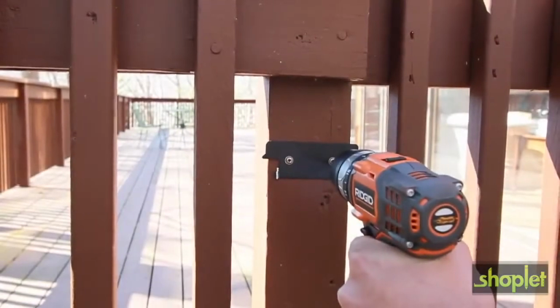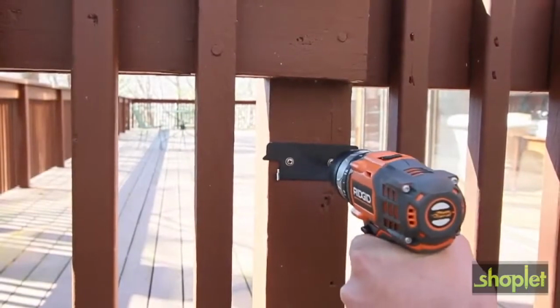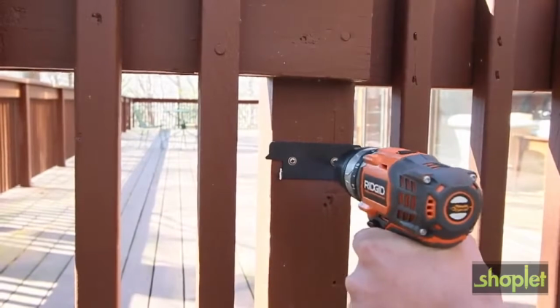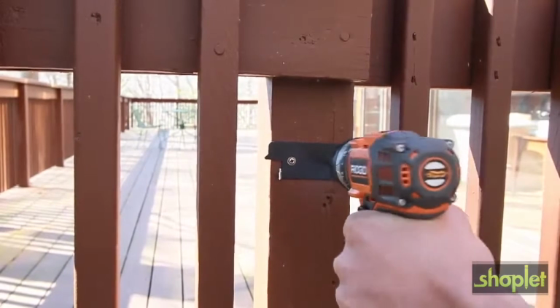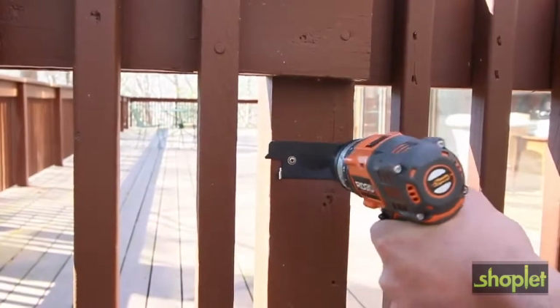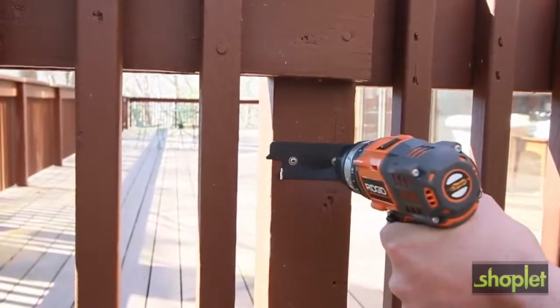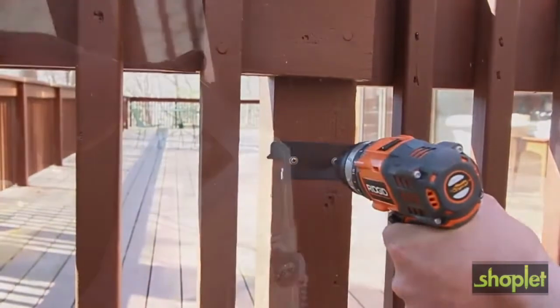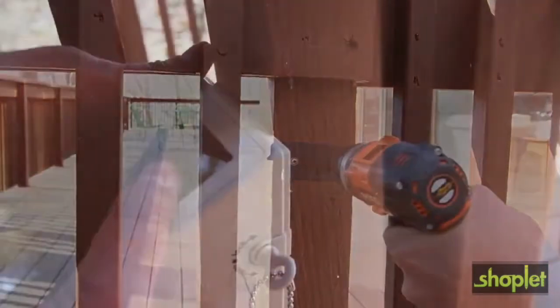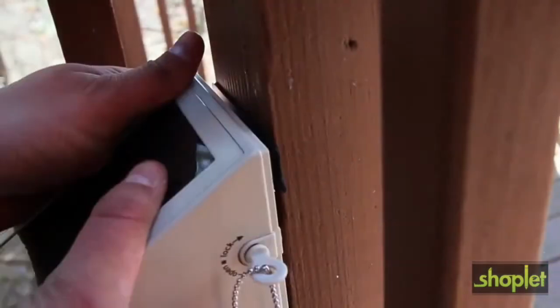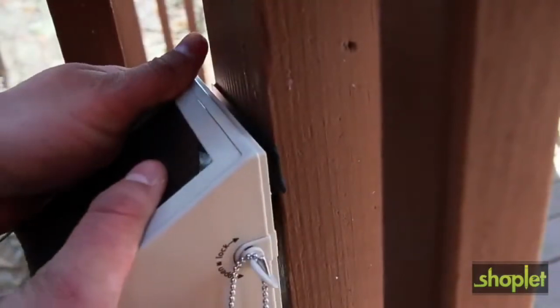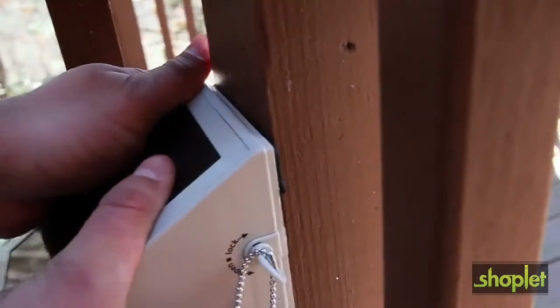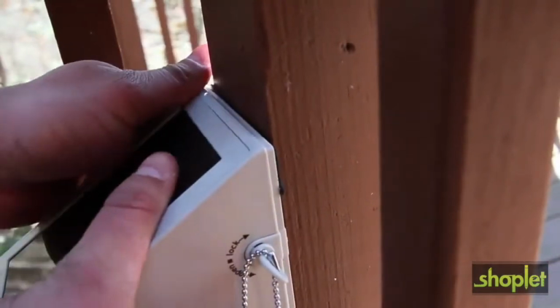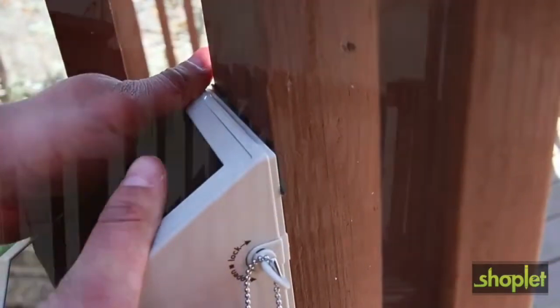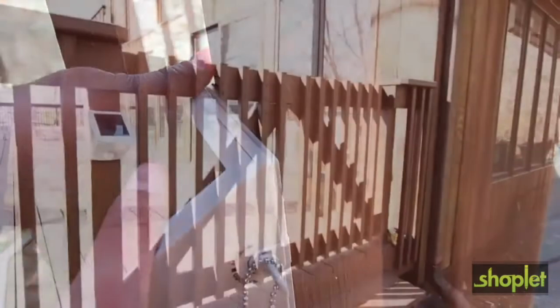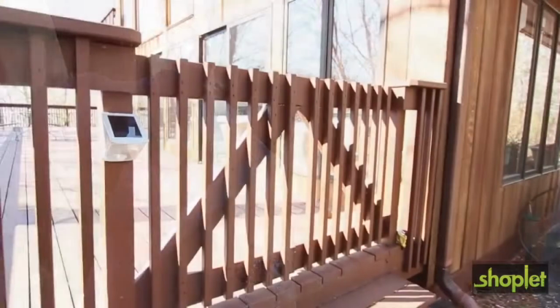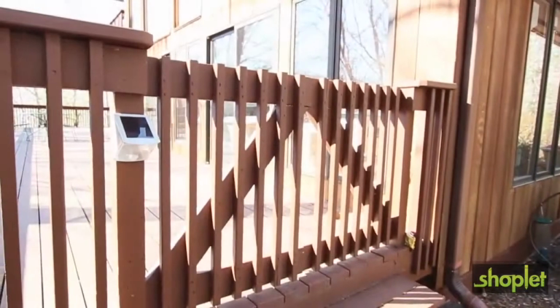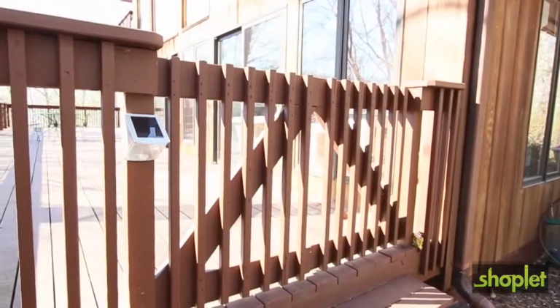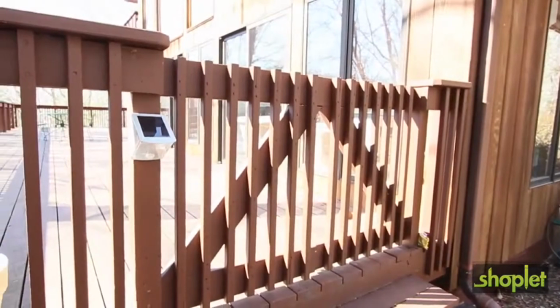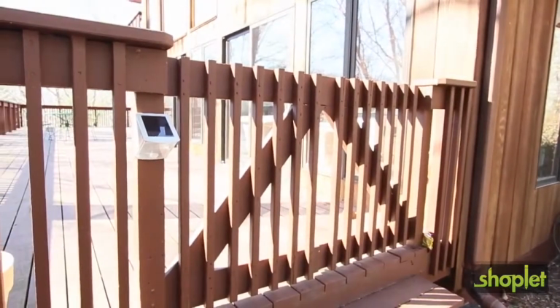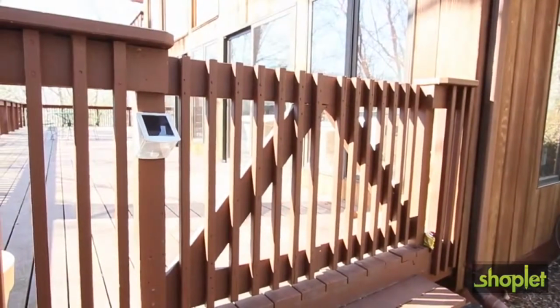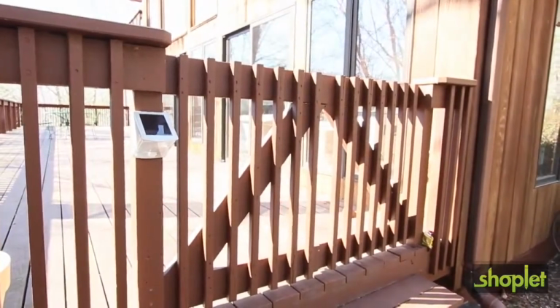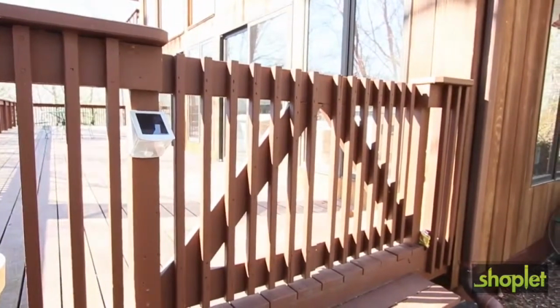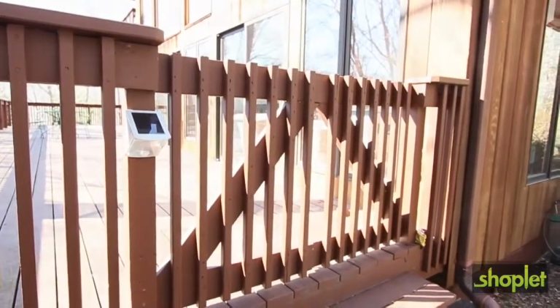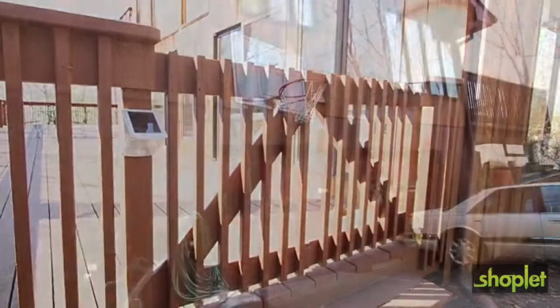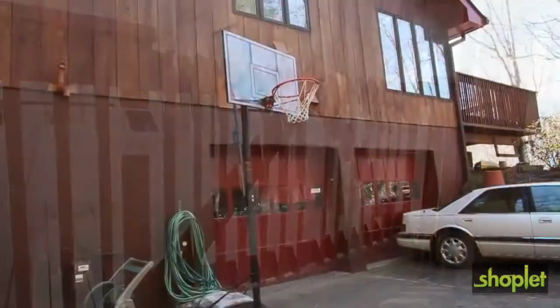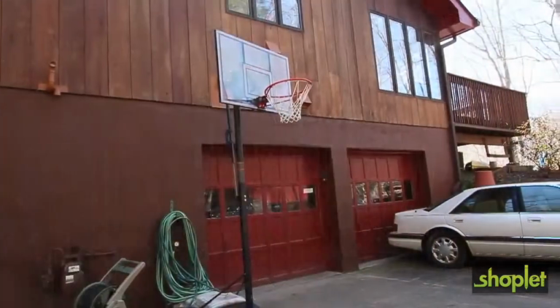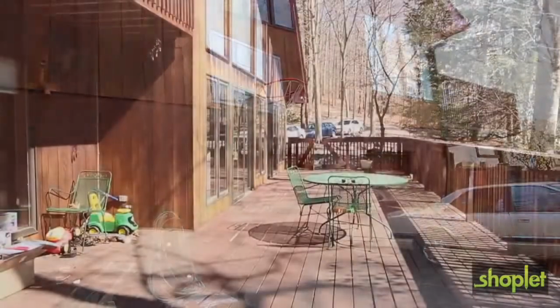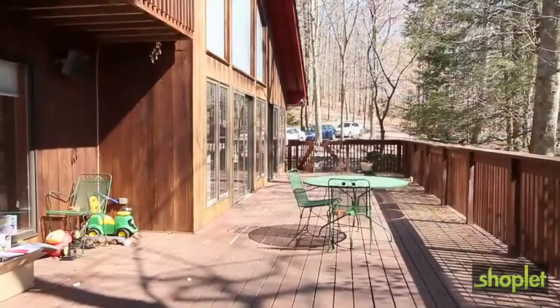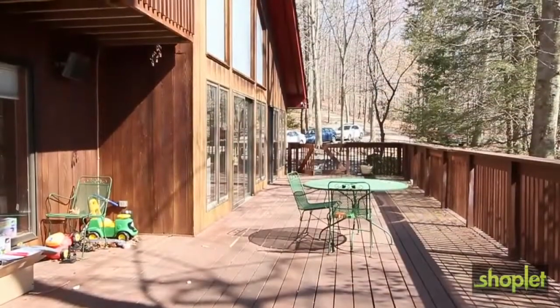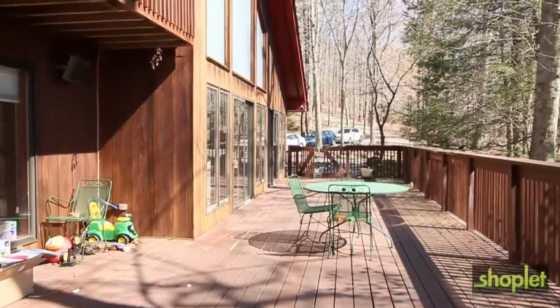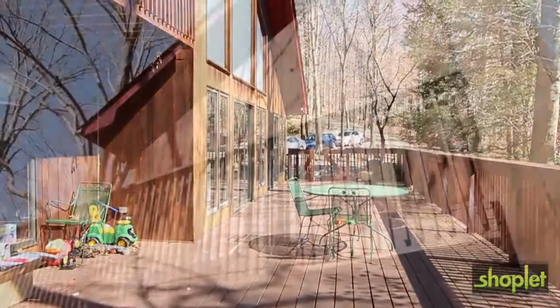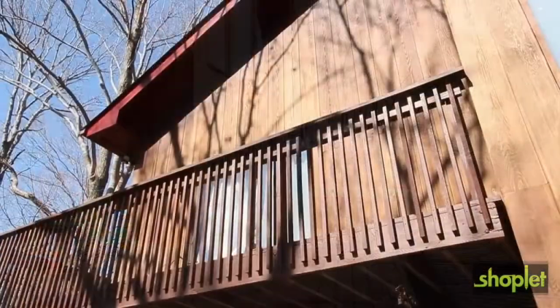It installs using just two screws. Put it anywhere you need extra light. The bright light will keep you safe from a stumble or fall. It's great for your garage, deck, porch, or railing.